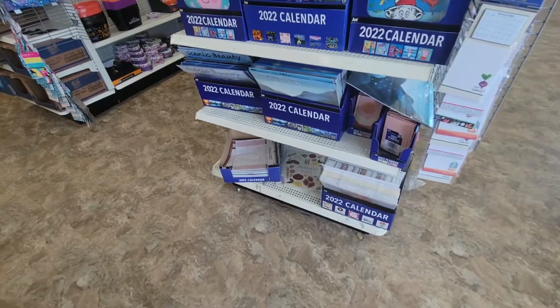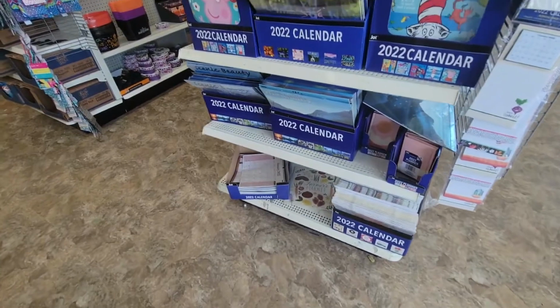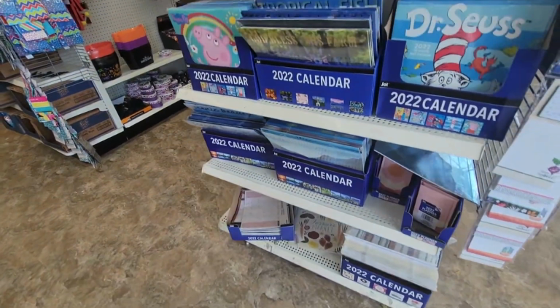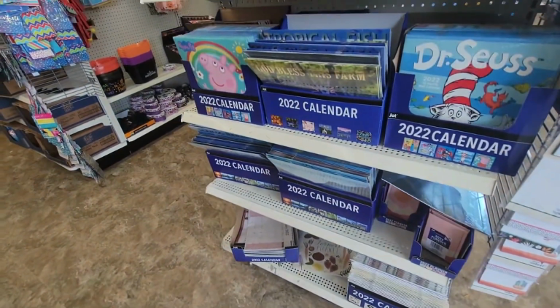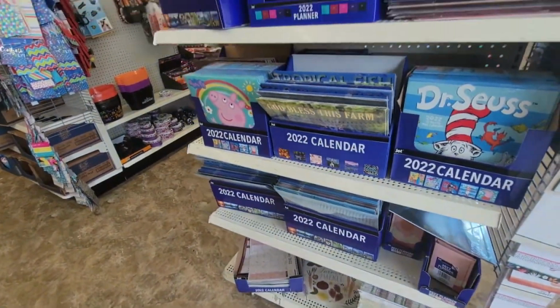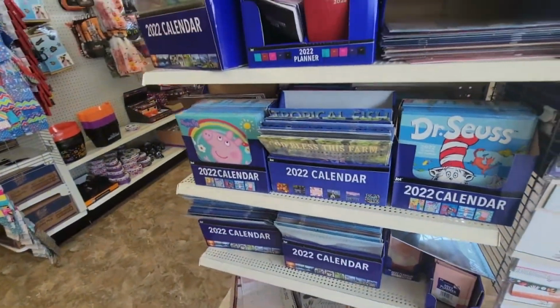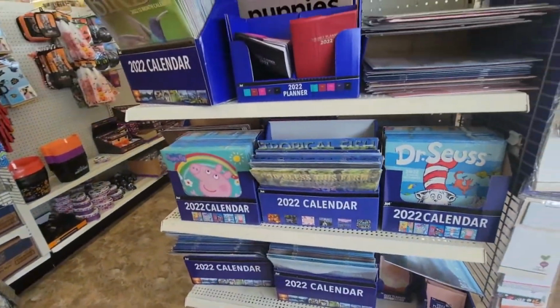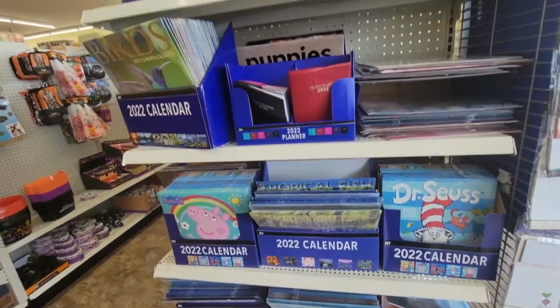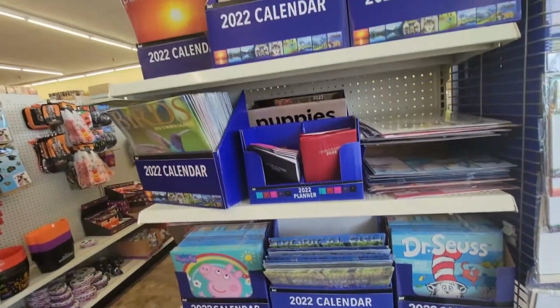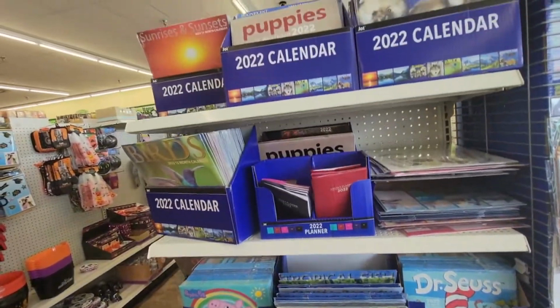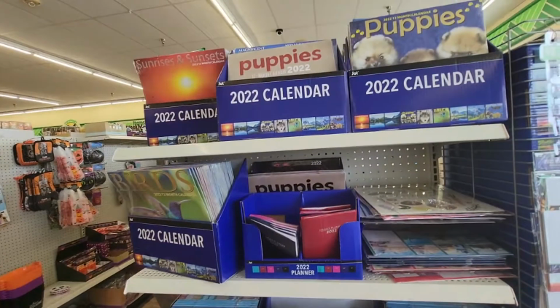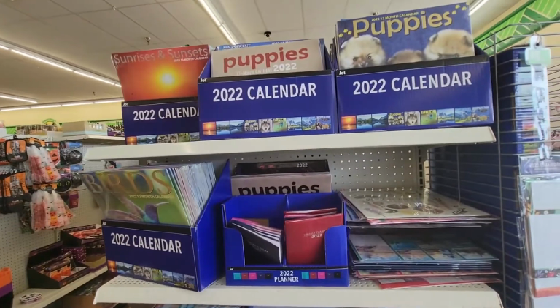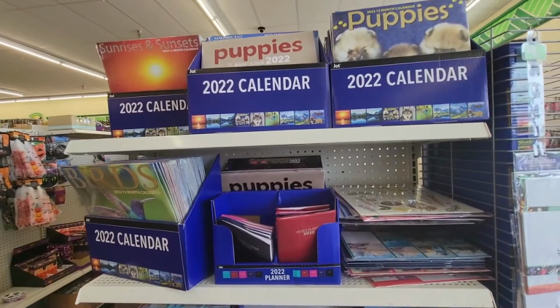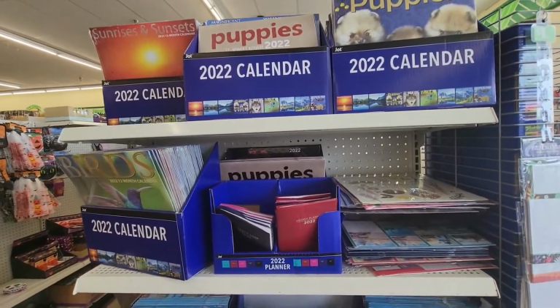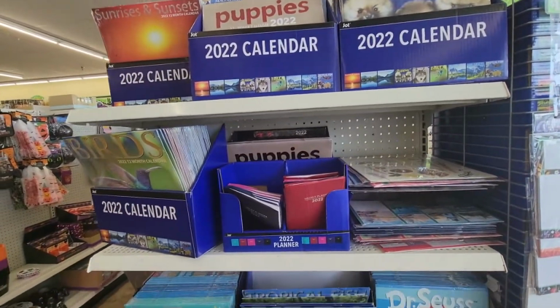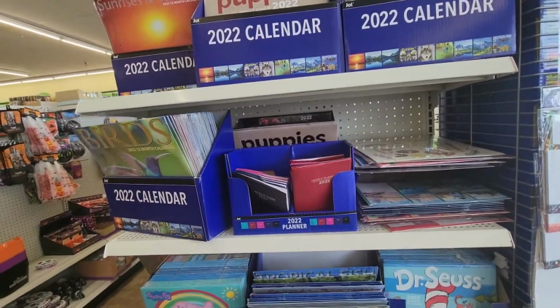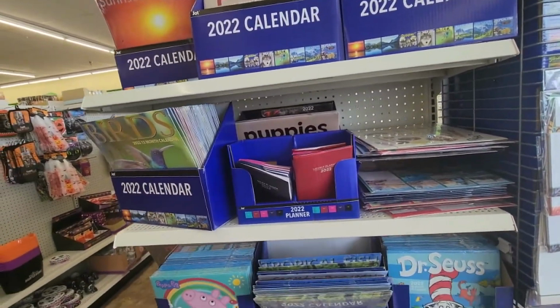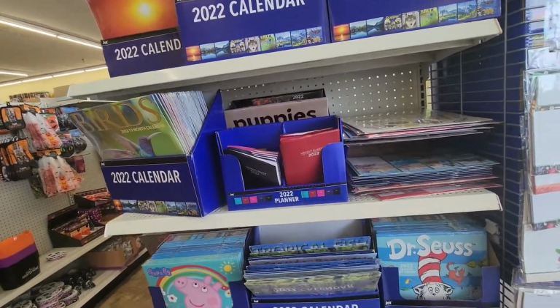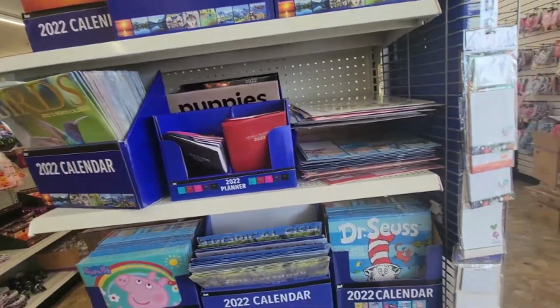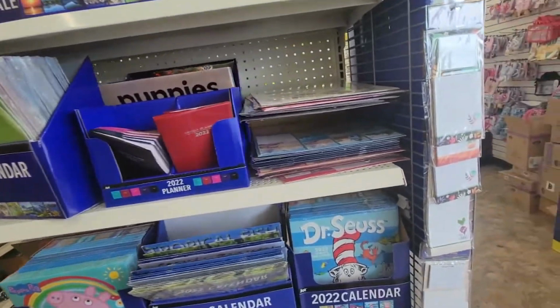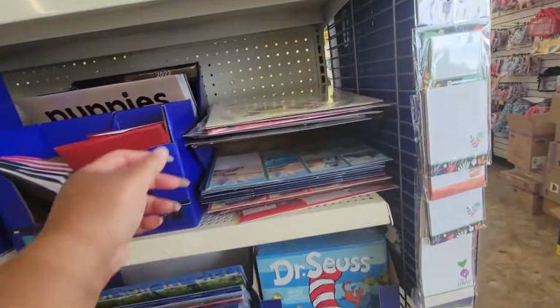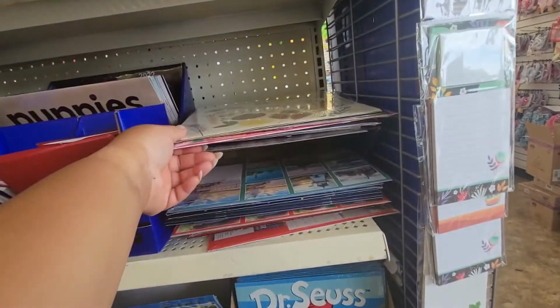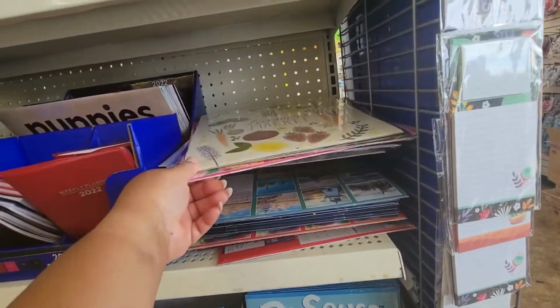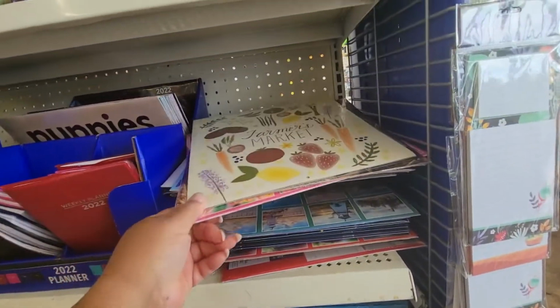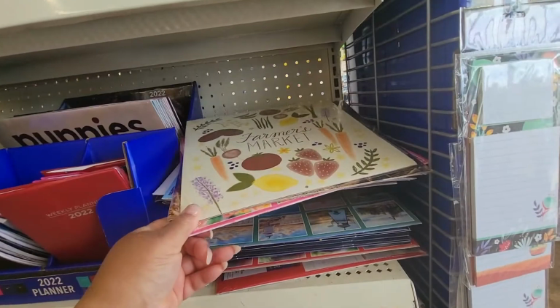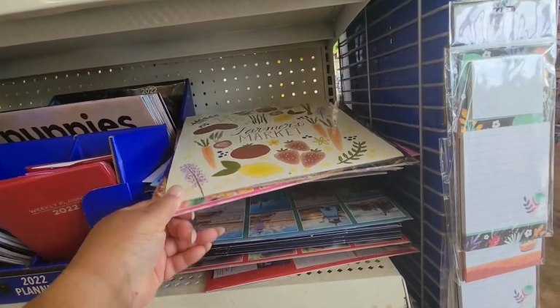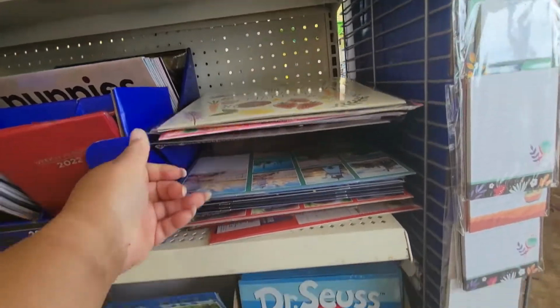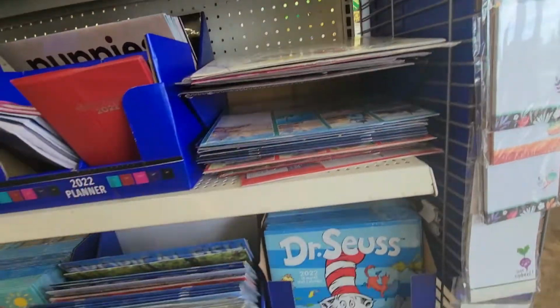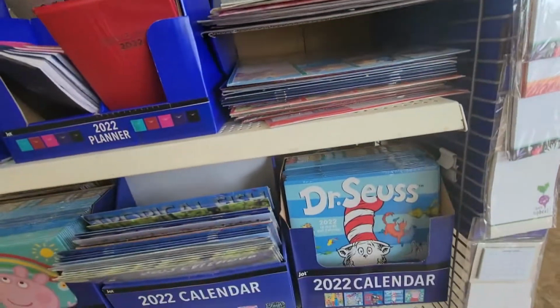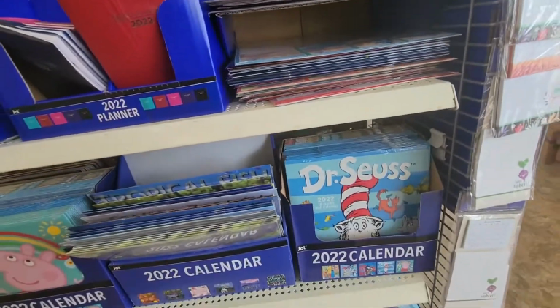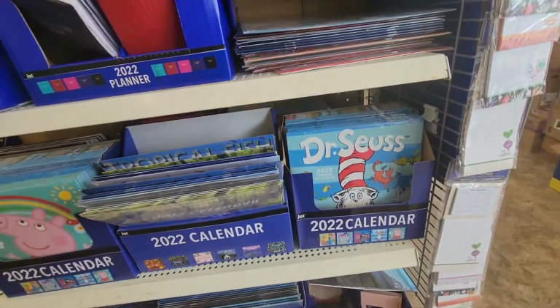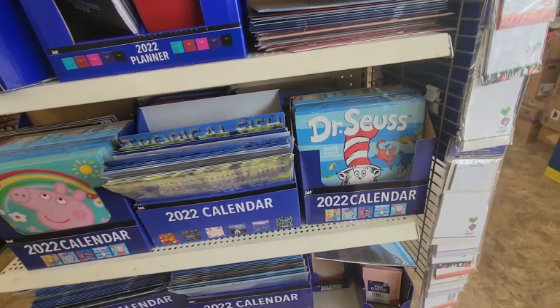First walk in here, calendars for the year — birds, puppies, farmer's market, Dr. Seuss.